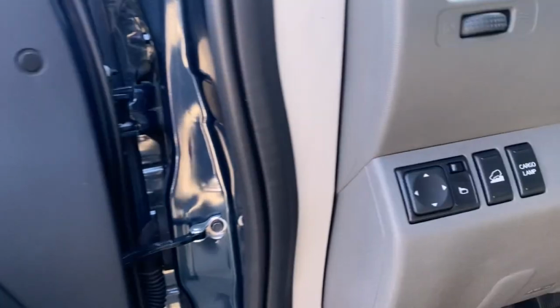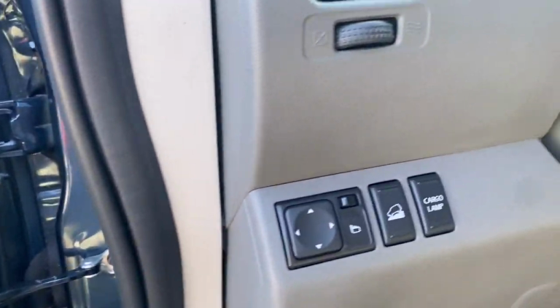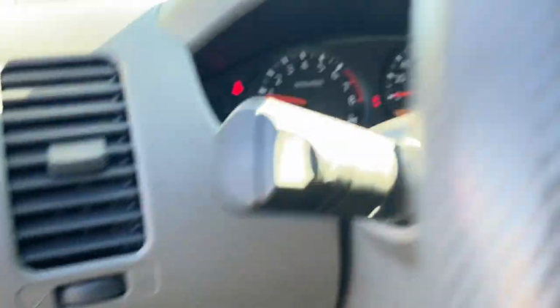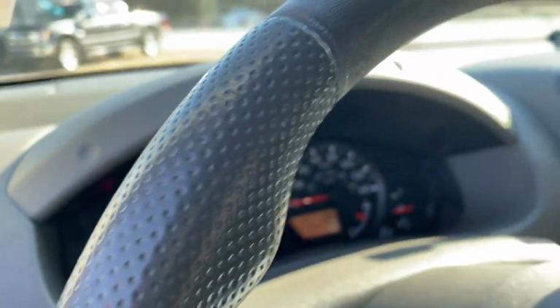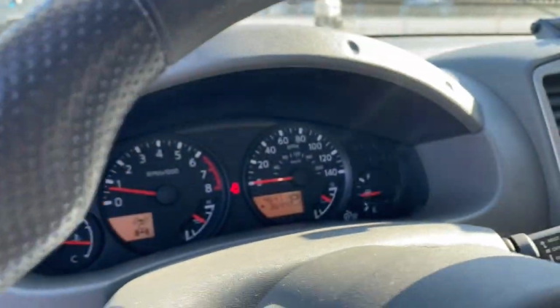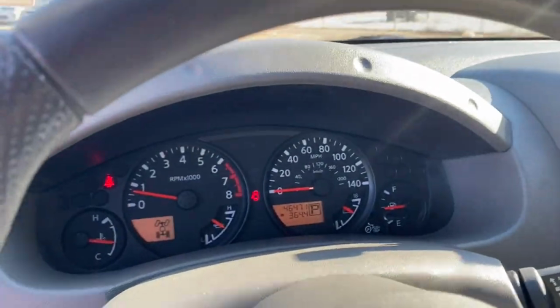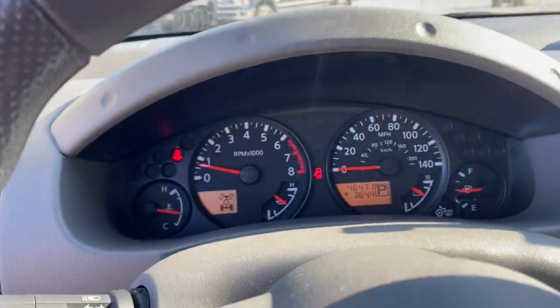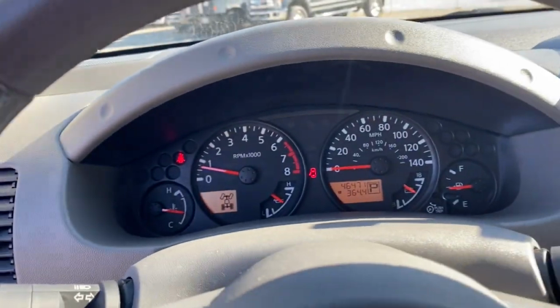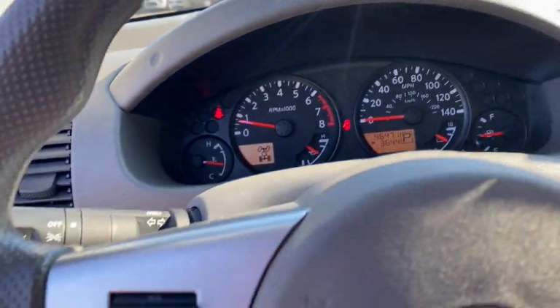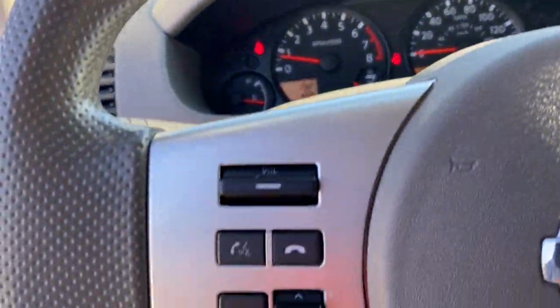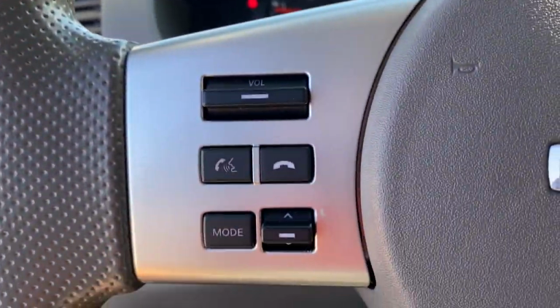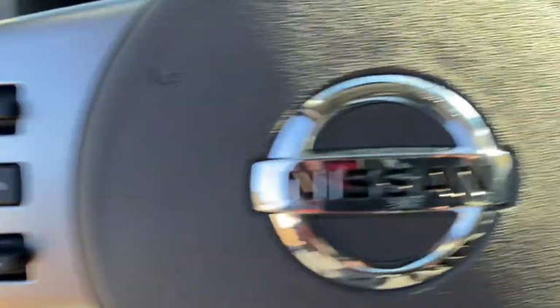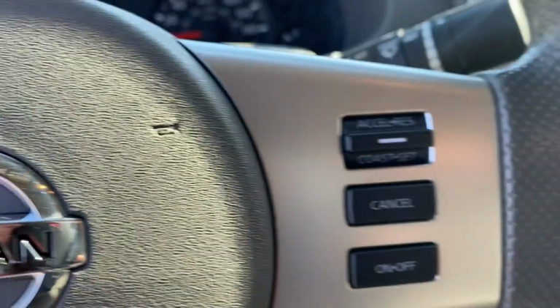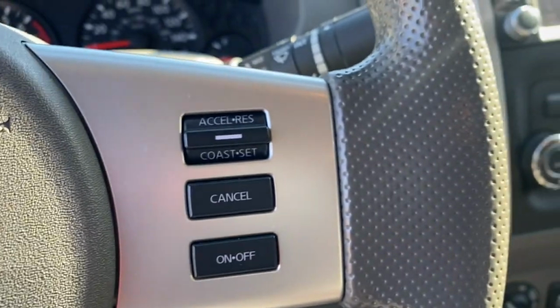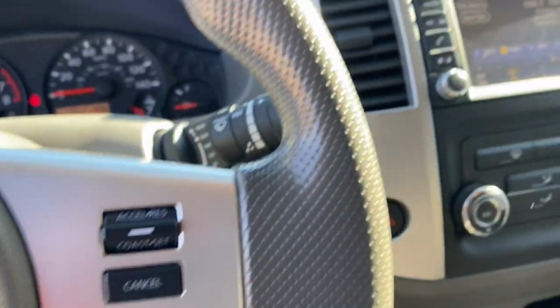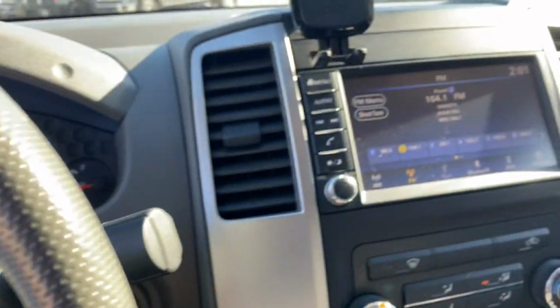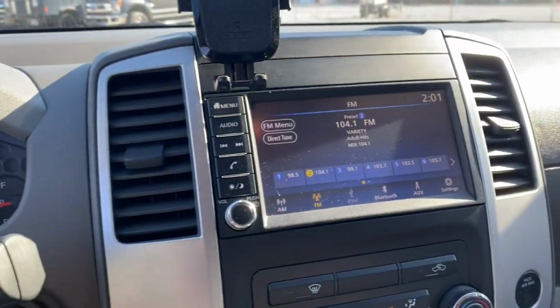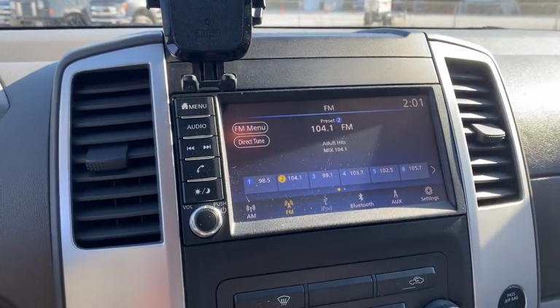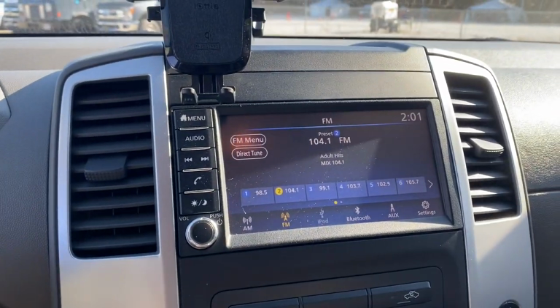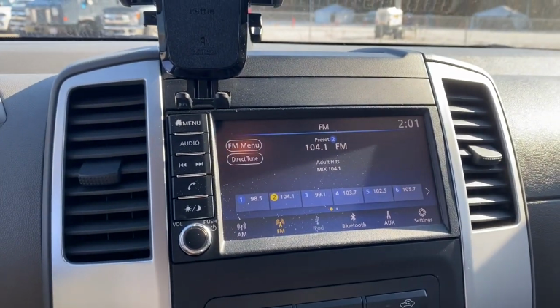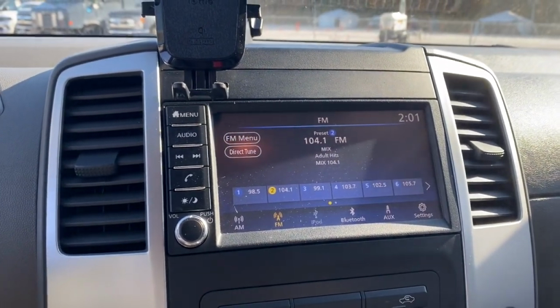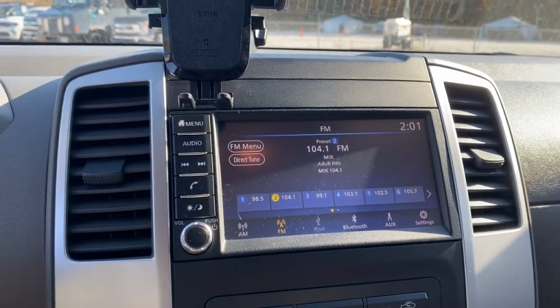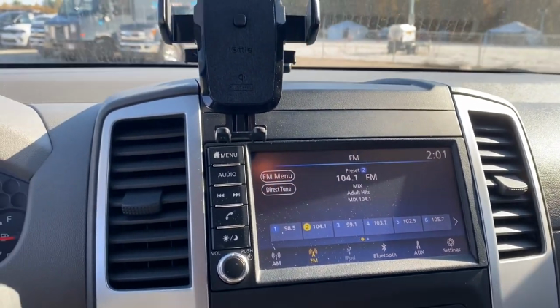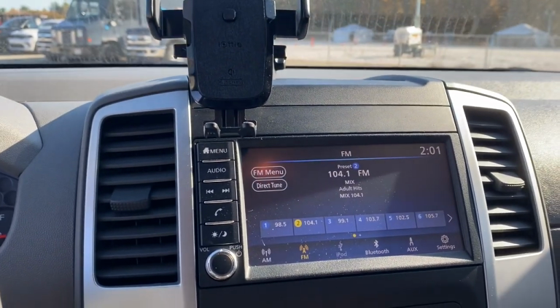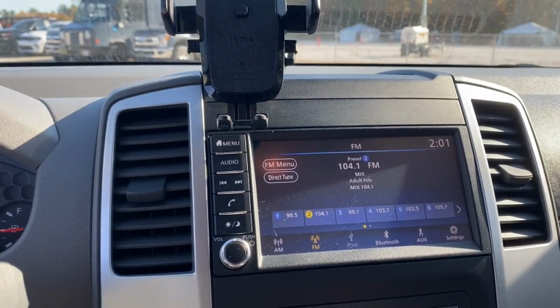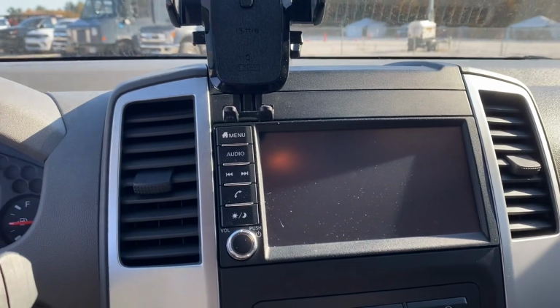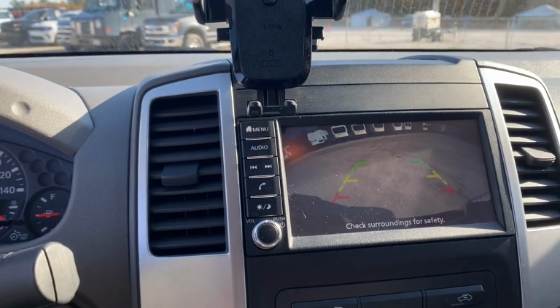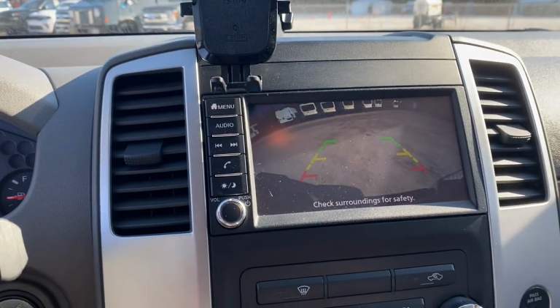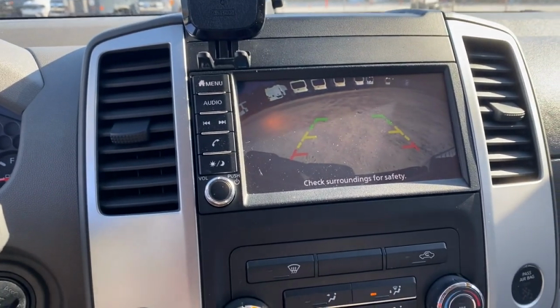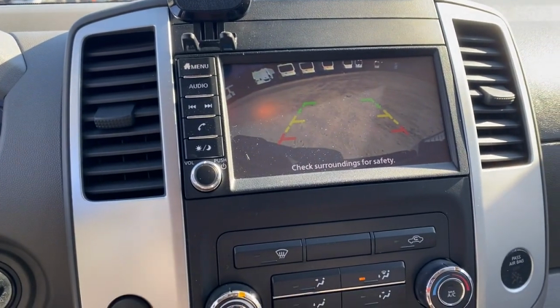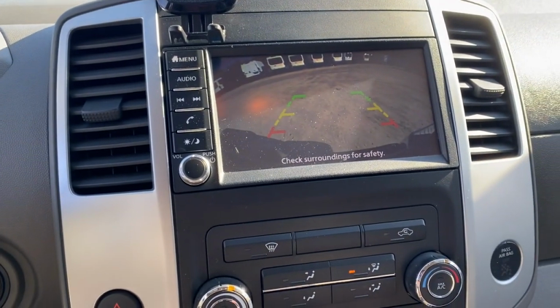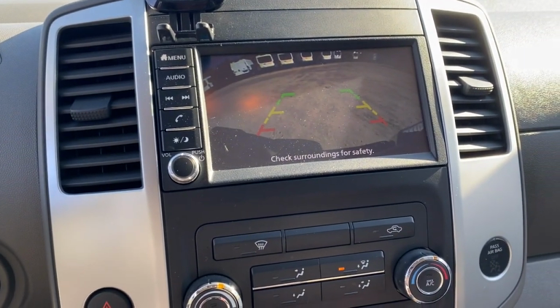These are just some of the great options this vehicle comes with: aluminum wheels, electronic stability control, power windows, bucket seats, cruise control, four-wheel disc brakes, power steering.